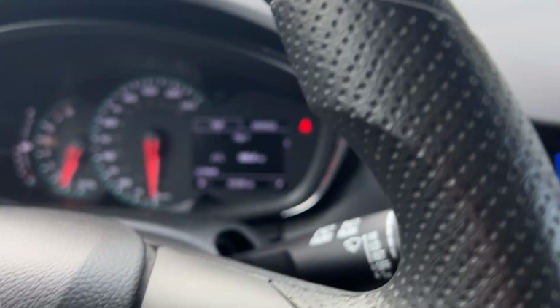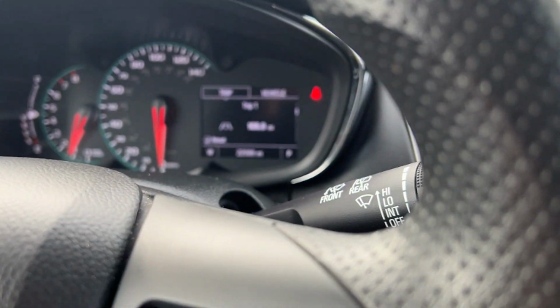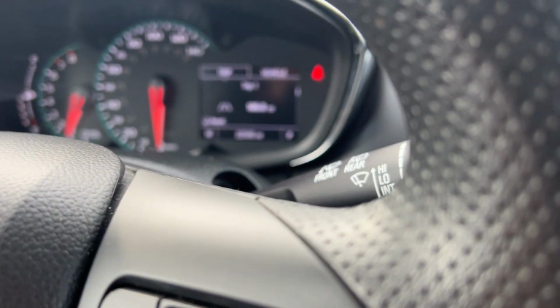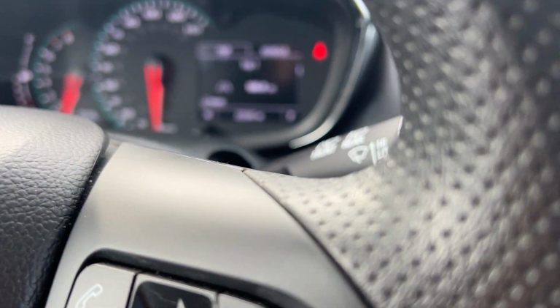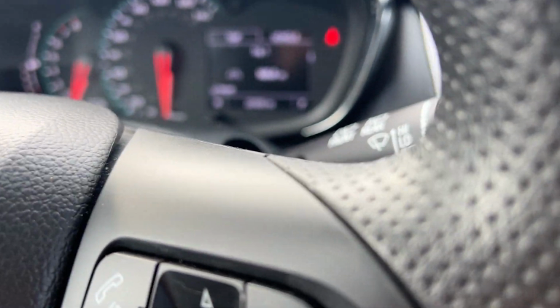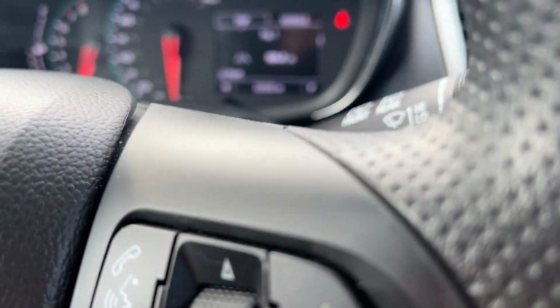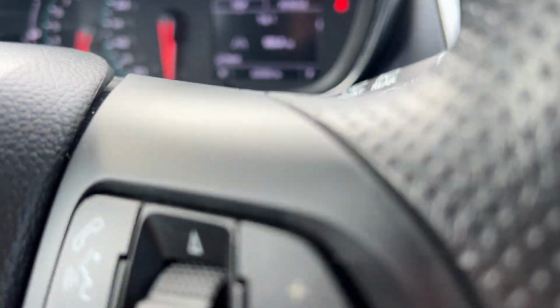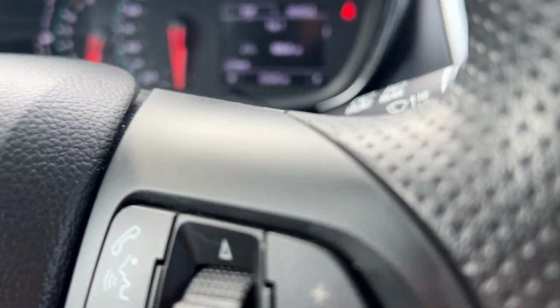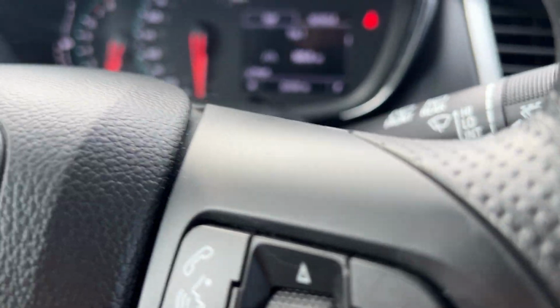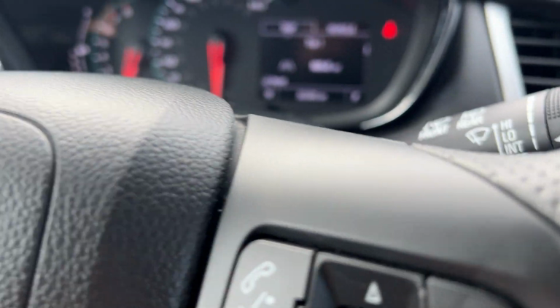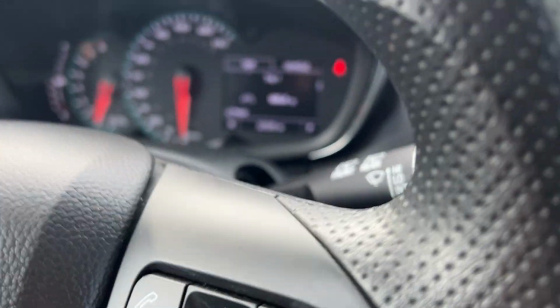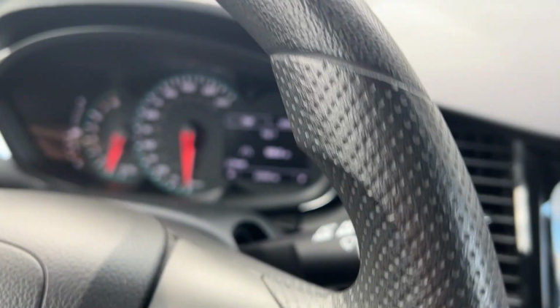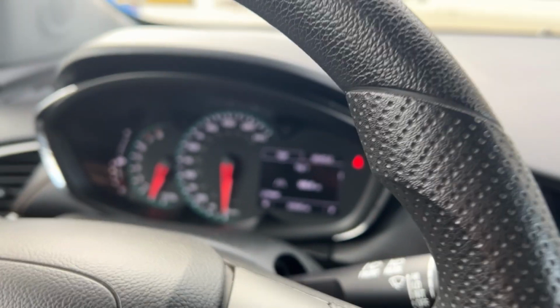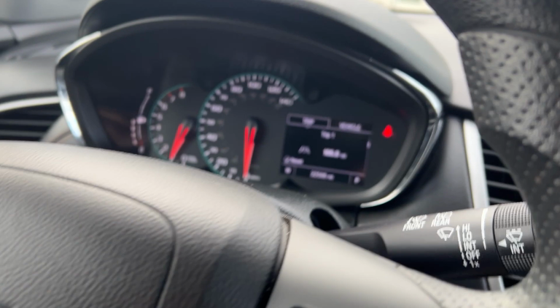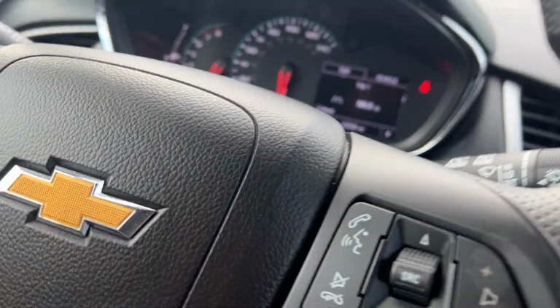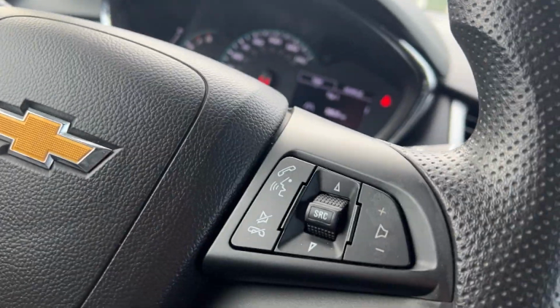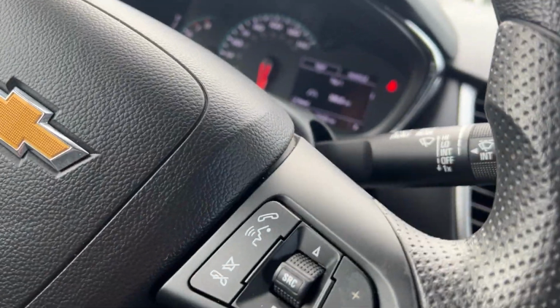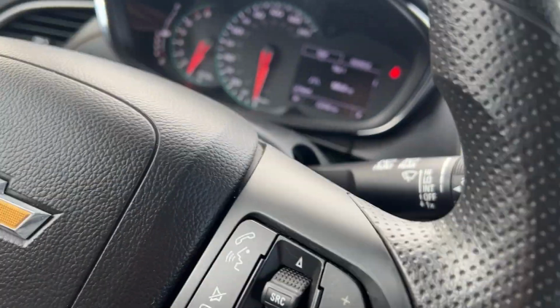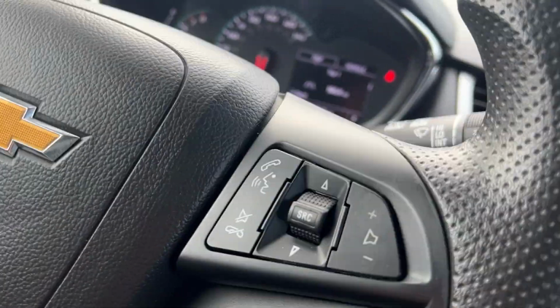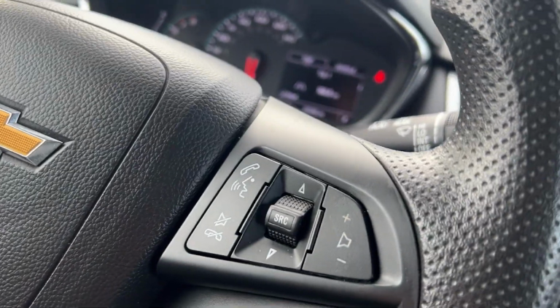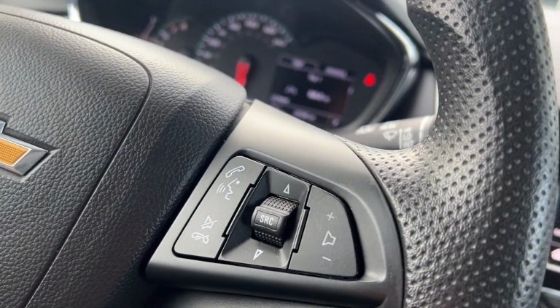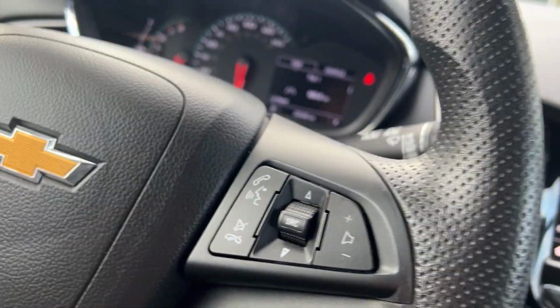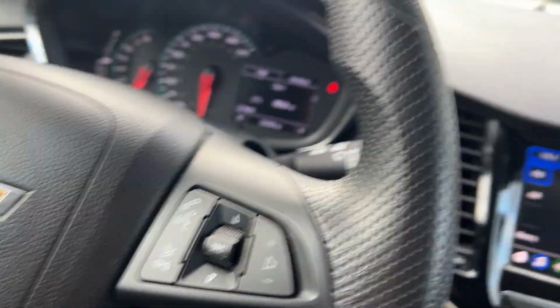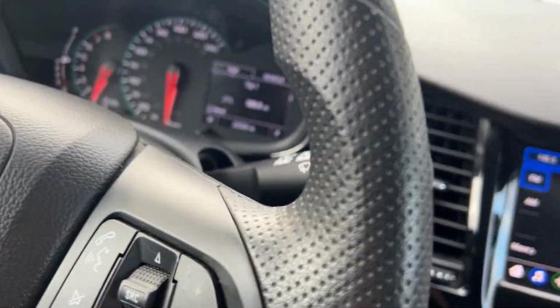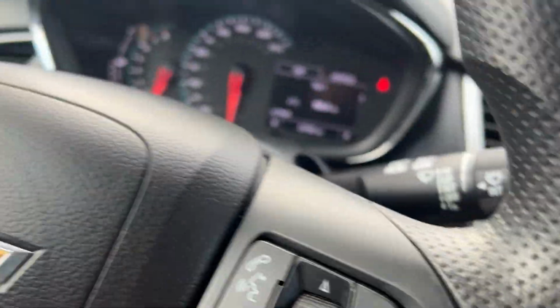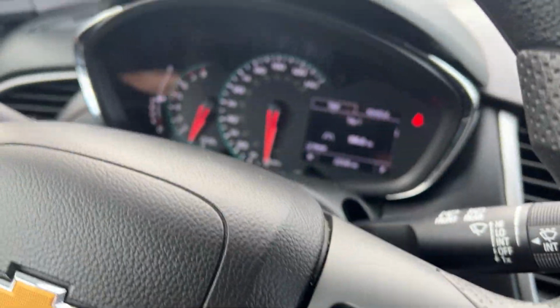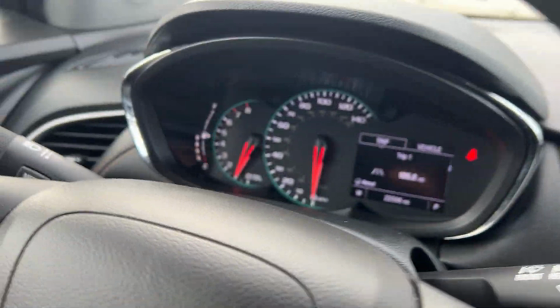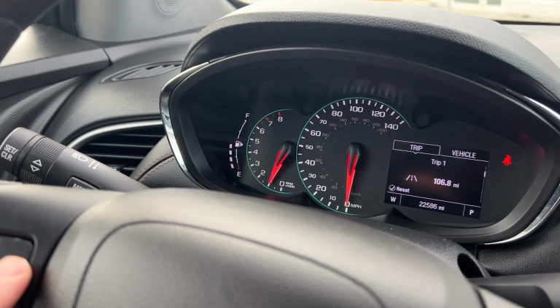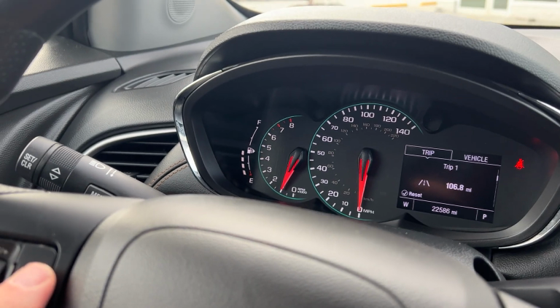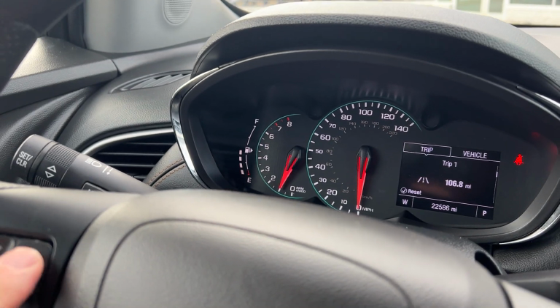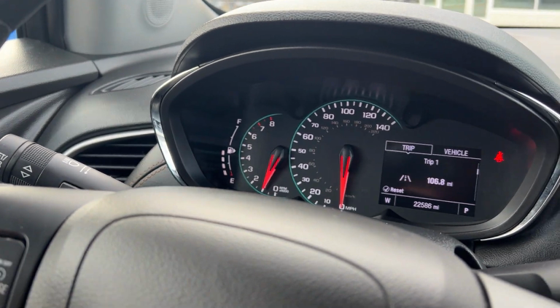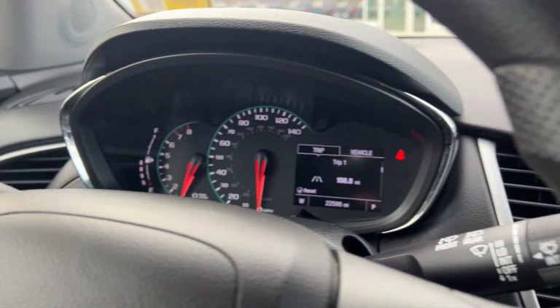This does have a tilt and telescoping steering wheel — it'll go in and out, telescope up and down, so it's very adjustable. Cruise control will be here; you just hit that and hit set.